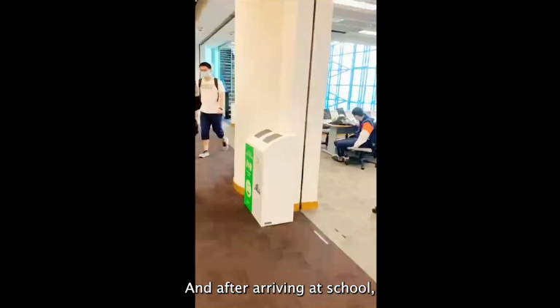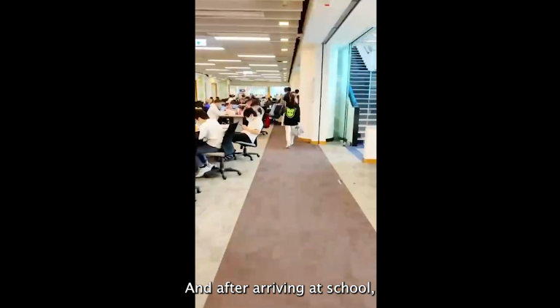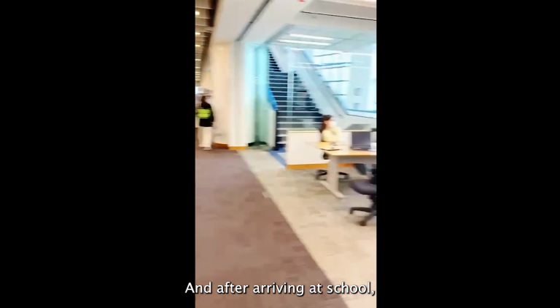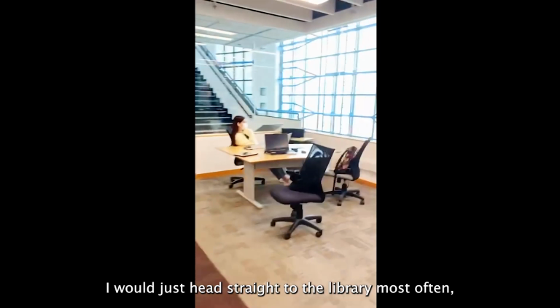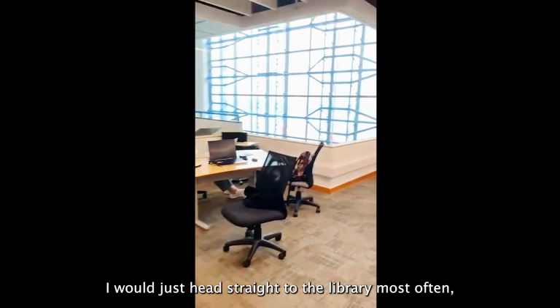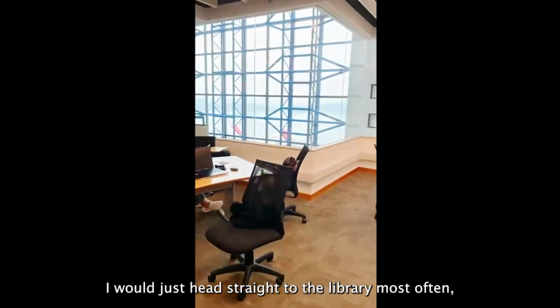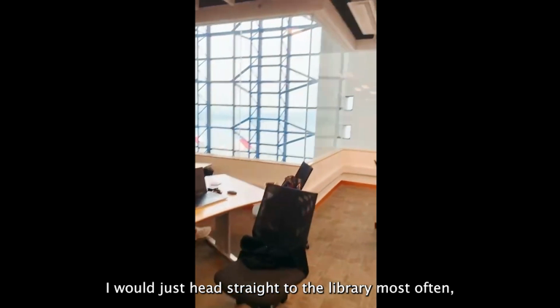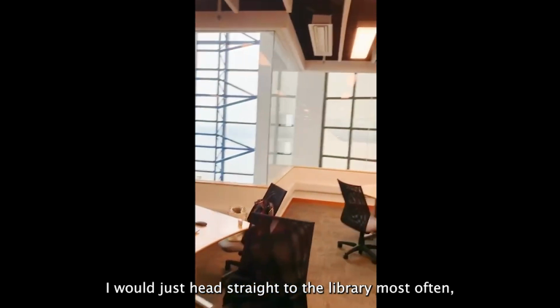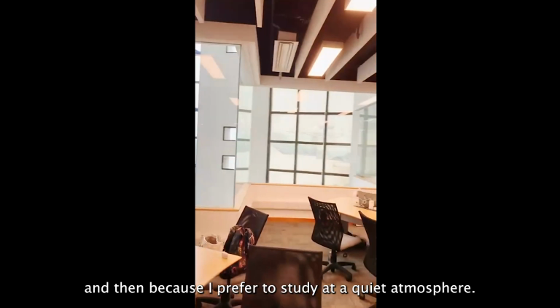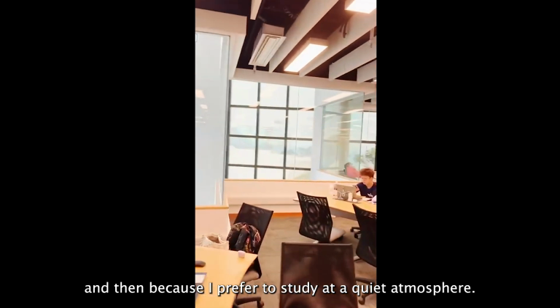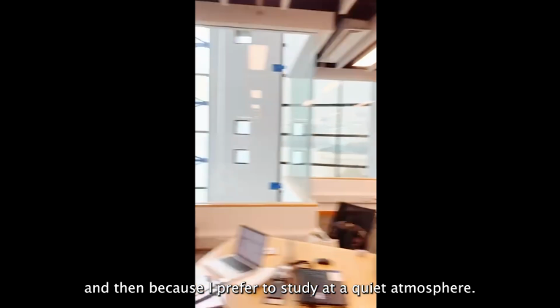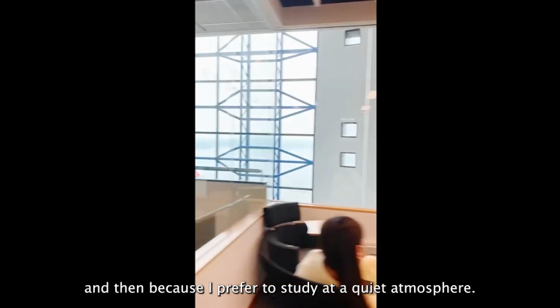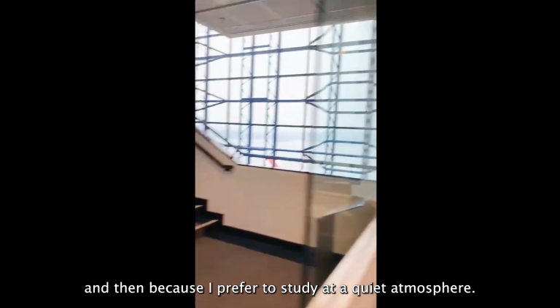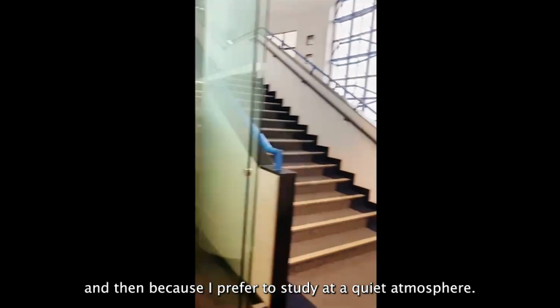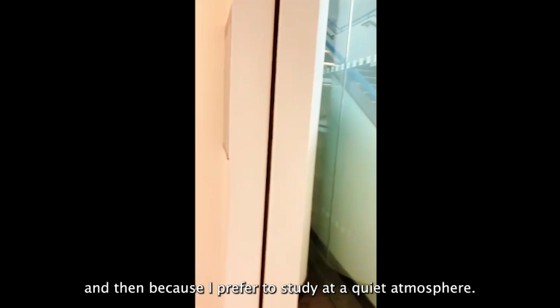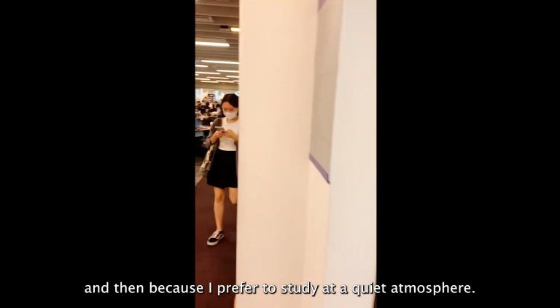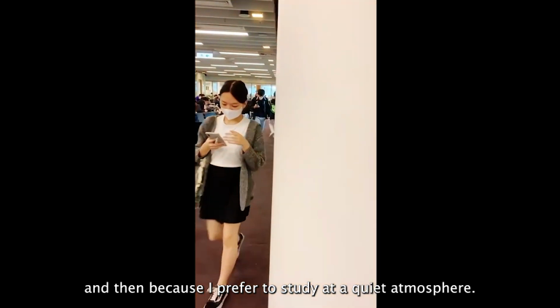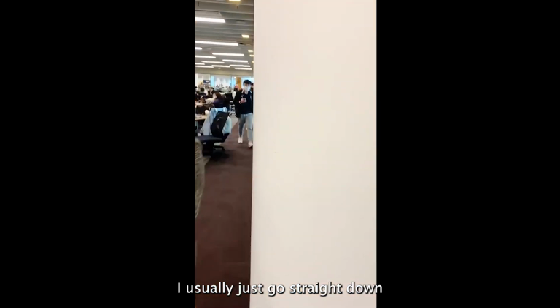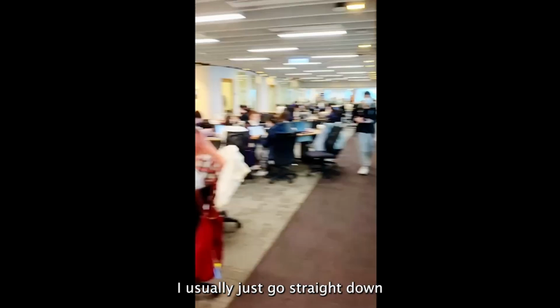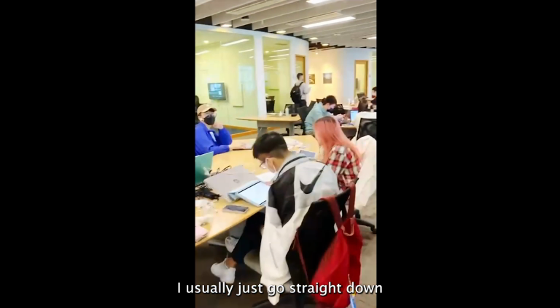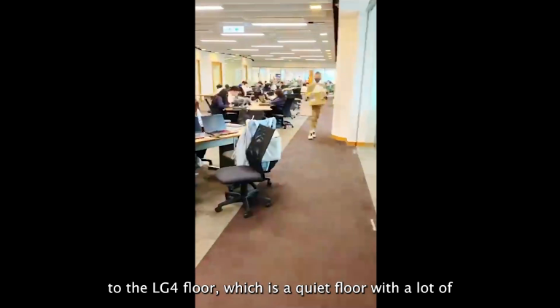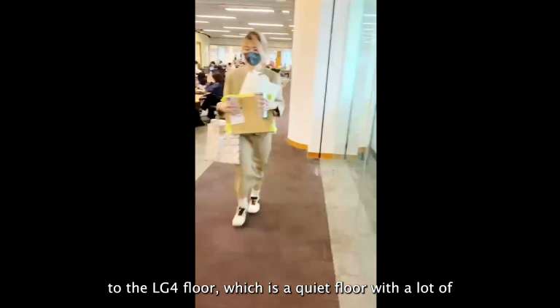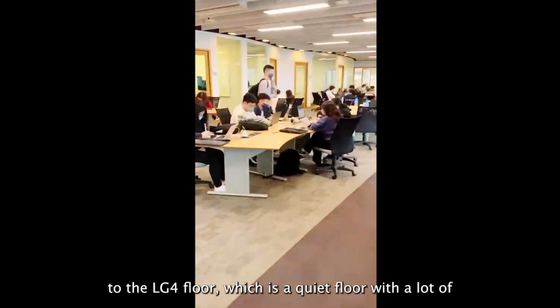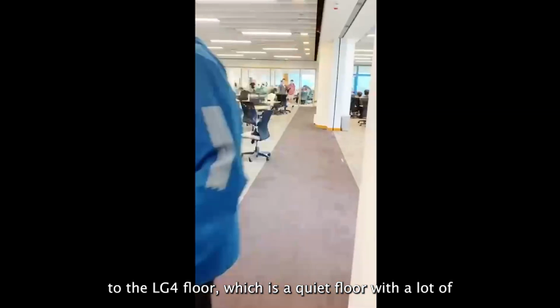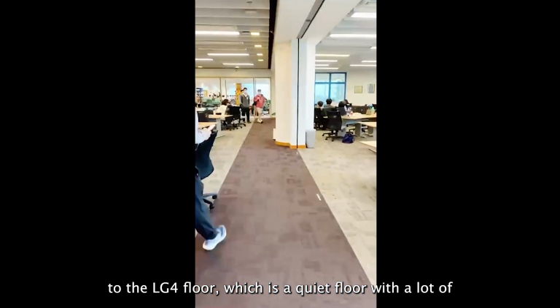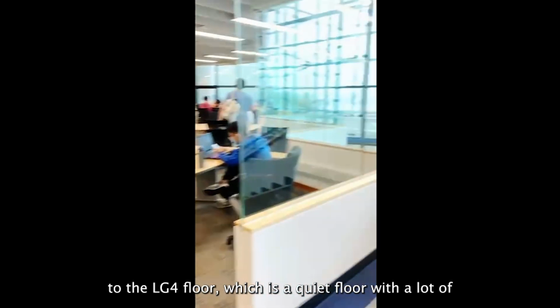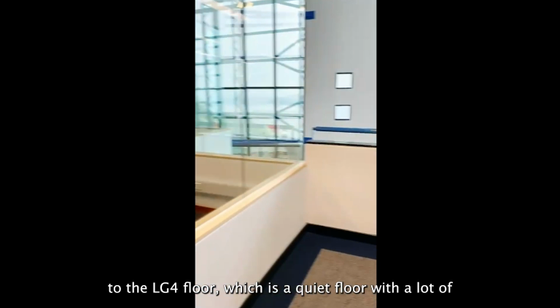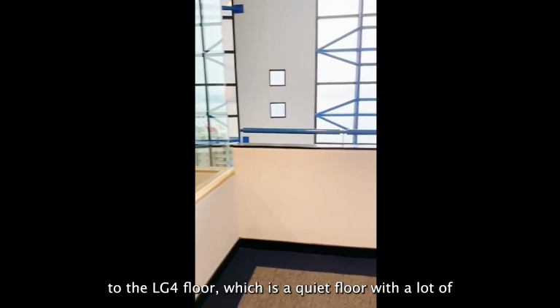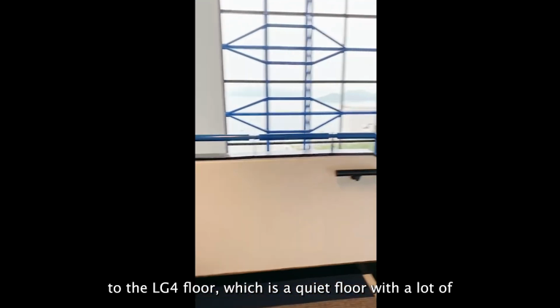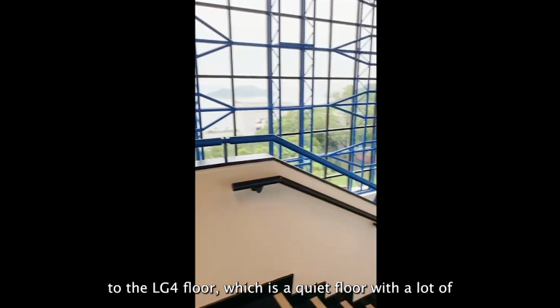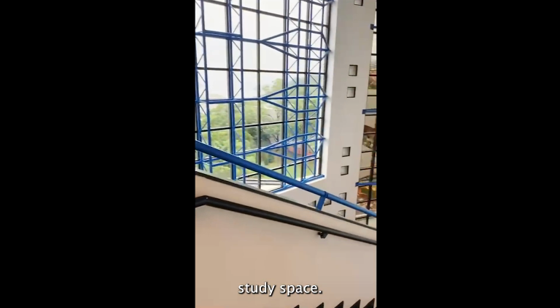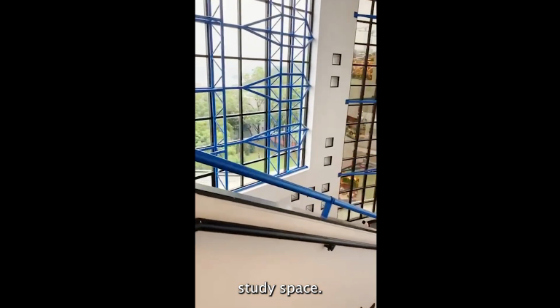After arriving at school, I will just head straight to the library most often. Because I prefer to study in a quiet atmosphere, I usually go straight down to the LG floor, which is a quiet floor with a lot of study space.